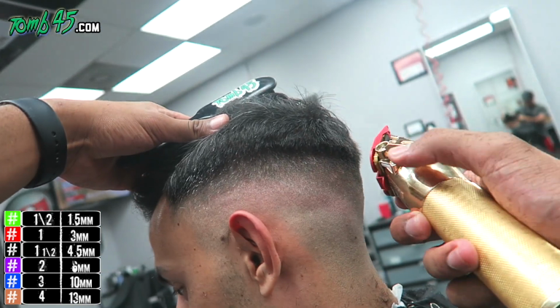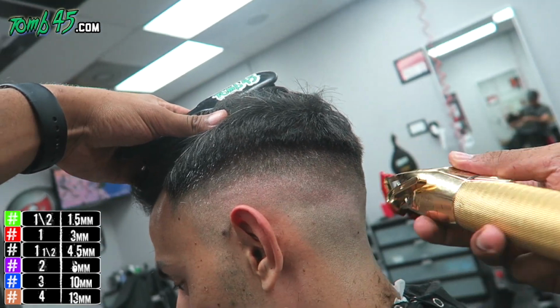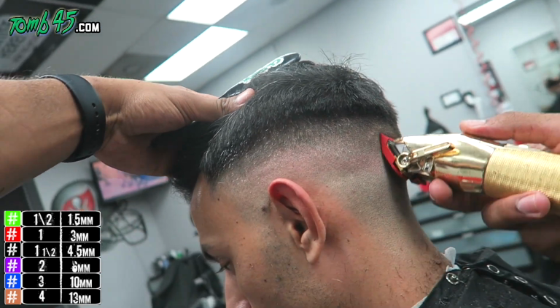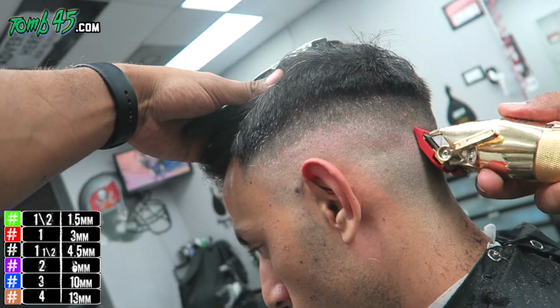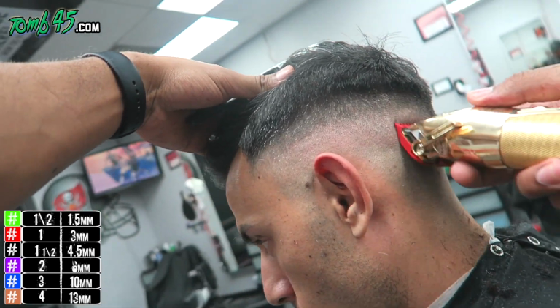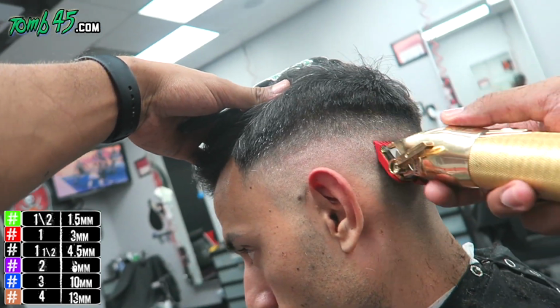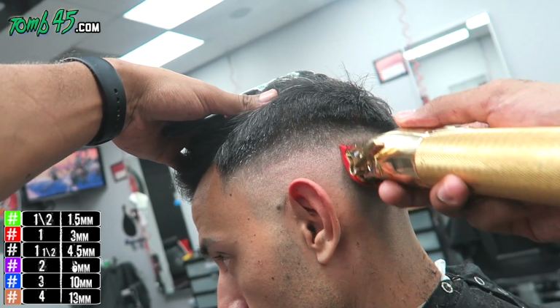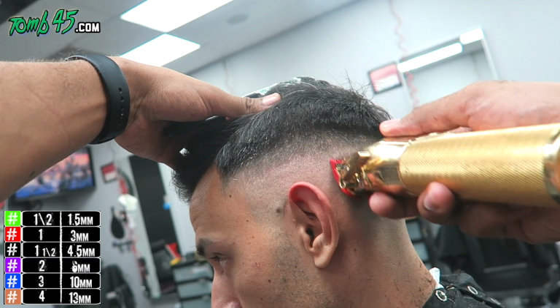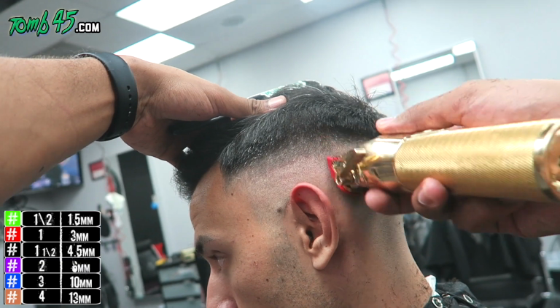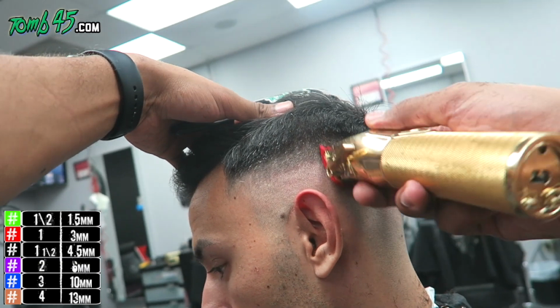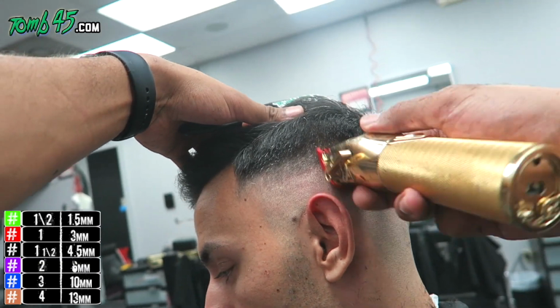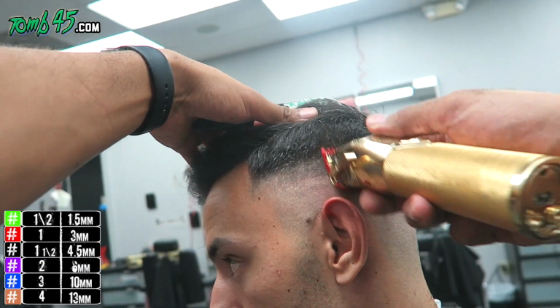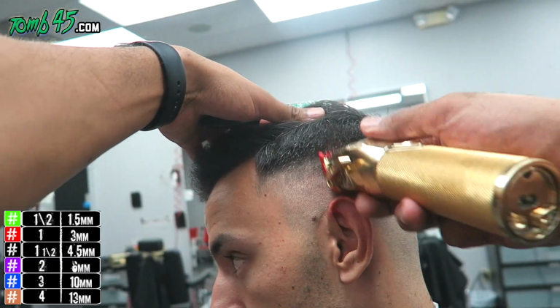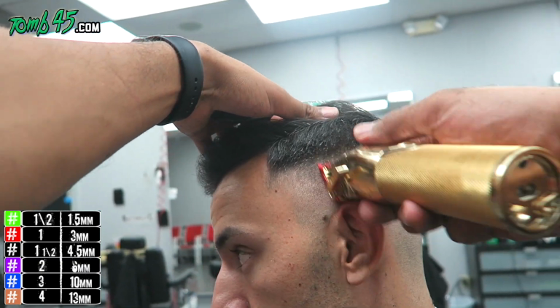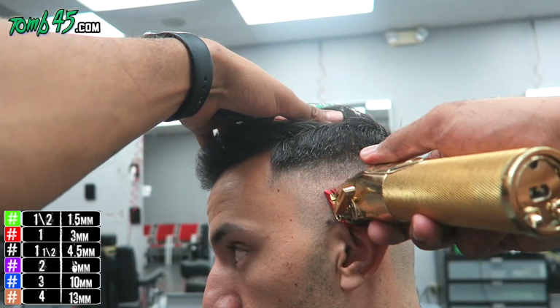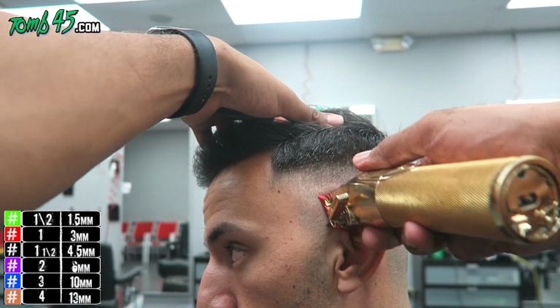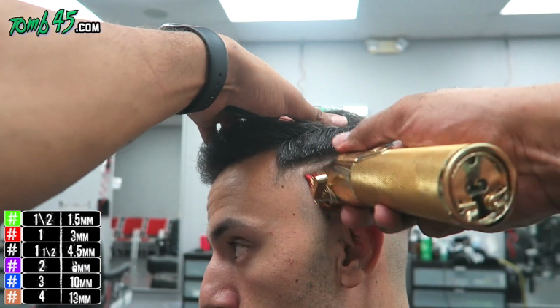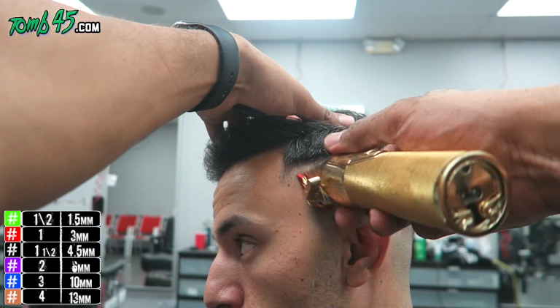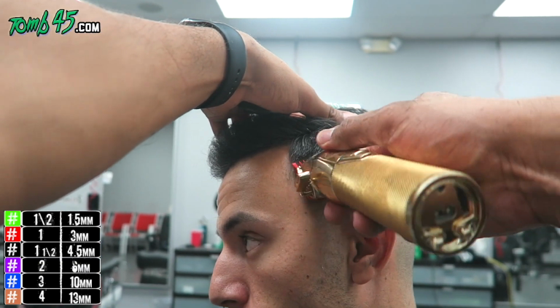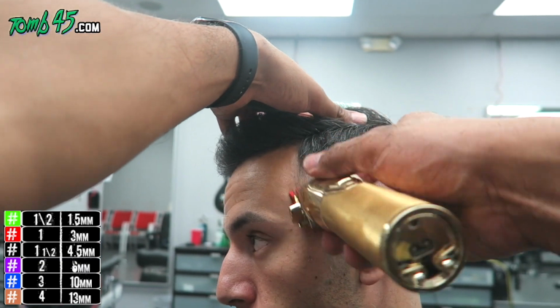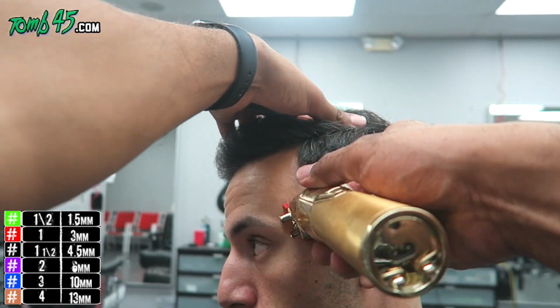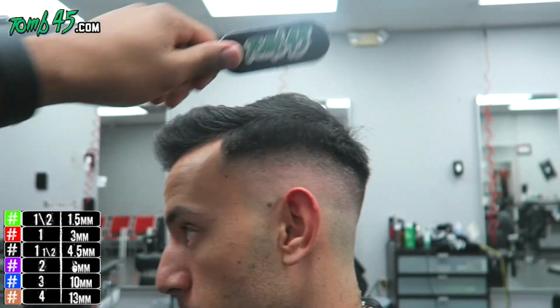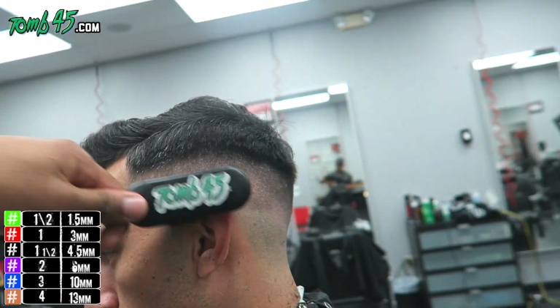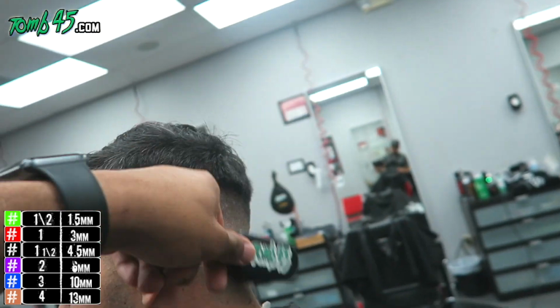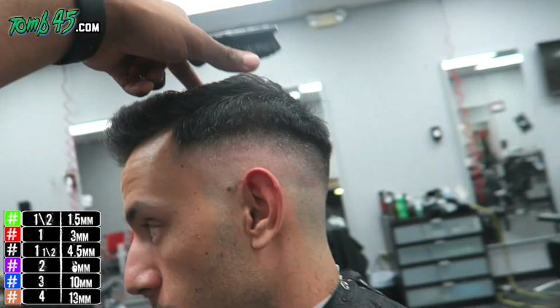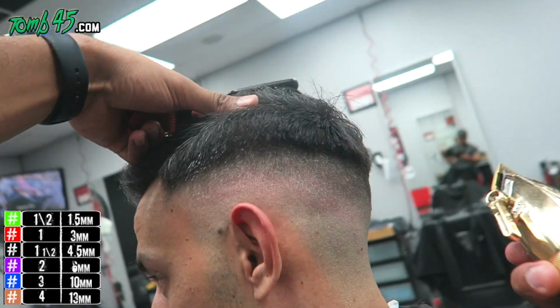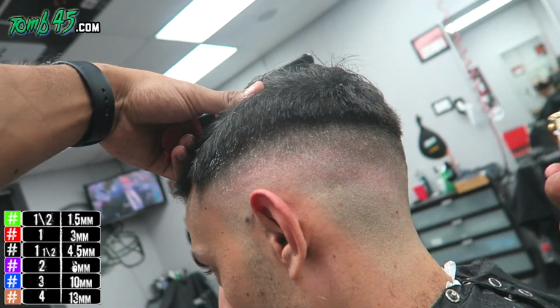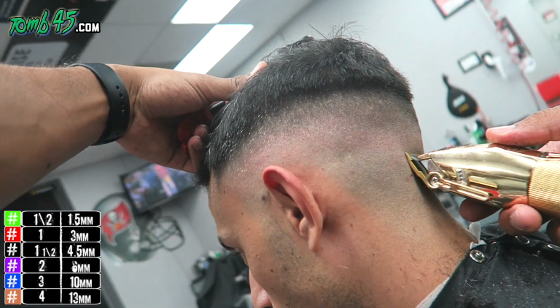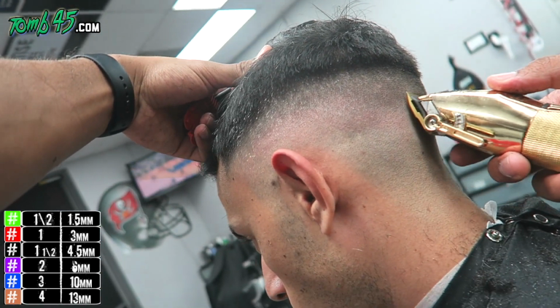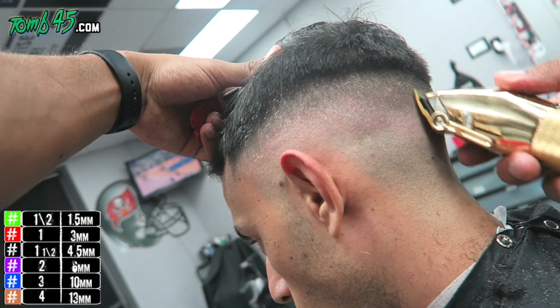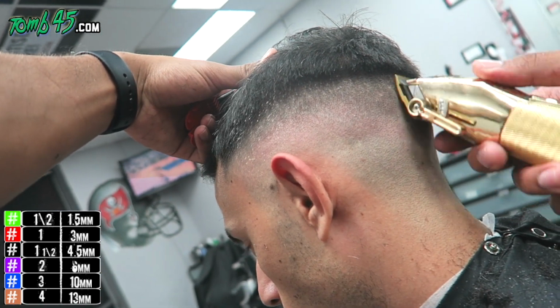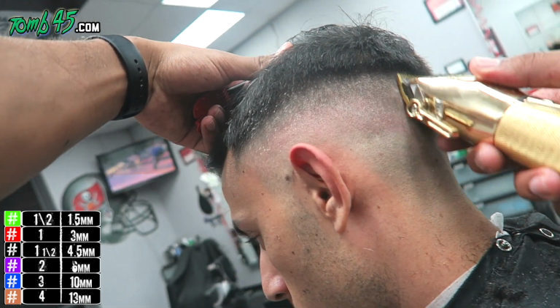At this point I use the number one open to create the next guideline, then number one closed, and follow up with the blade open to blend everything together.